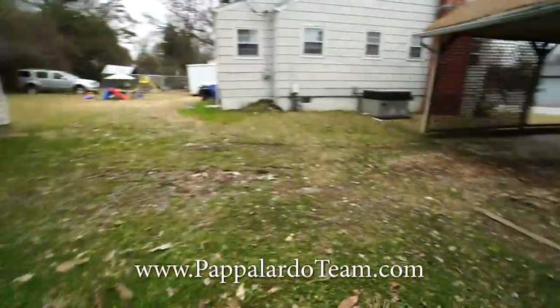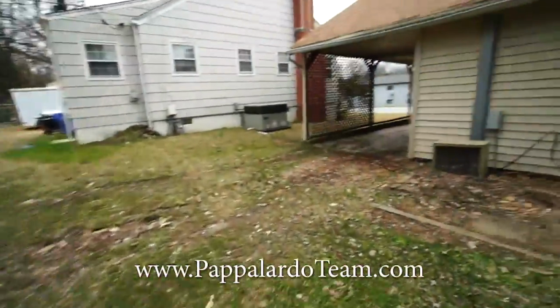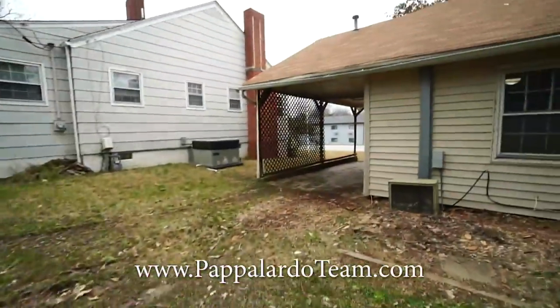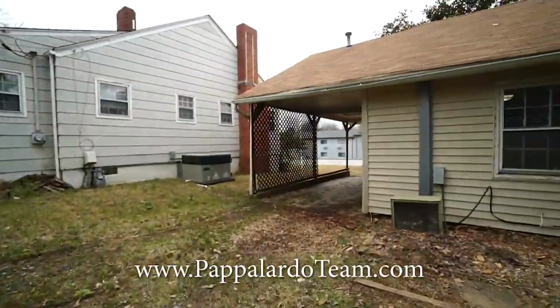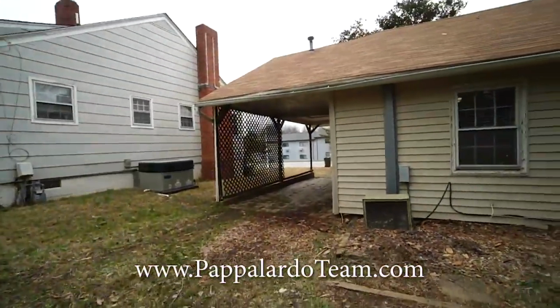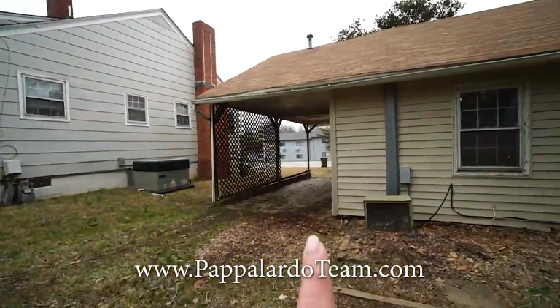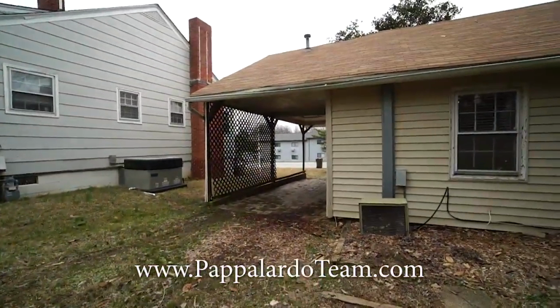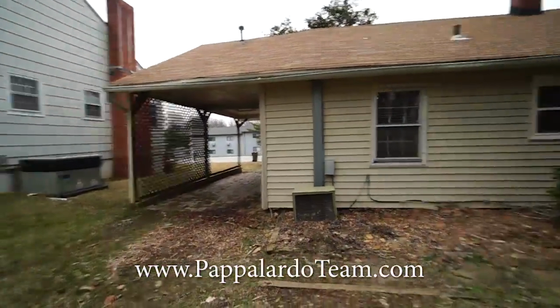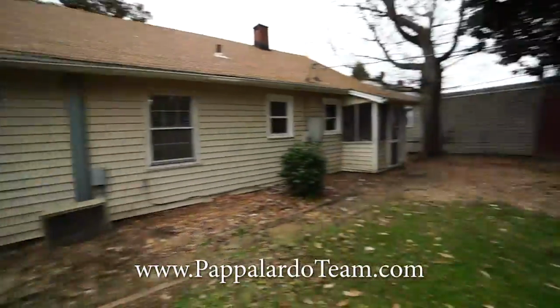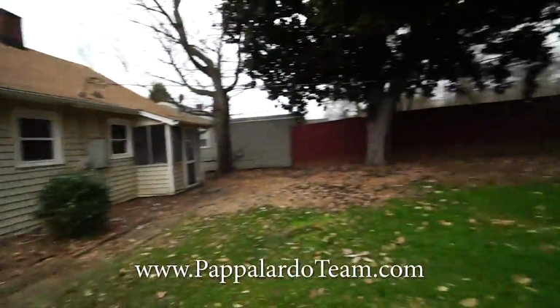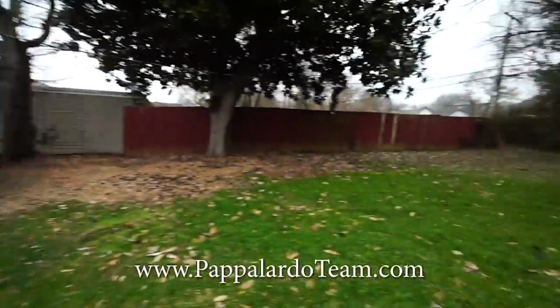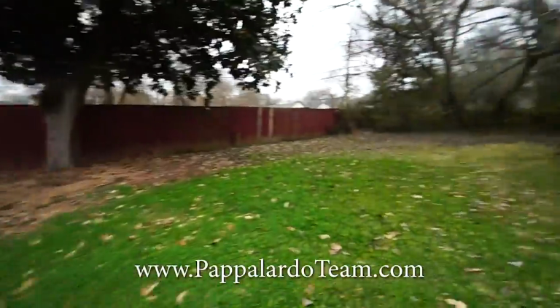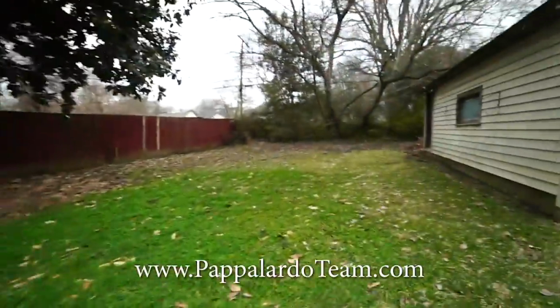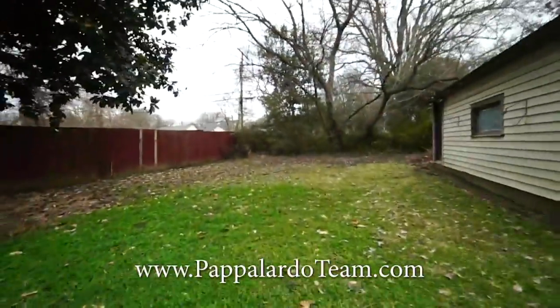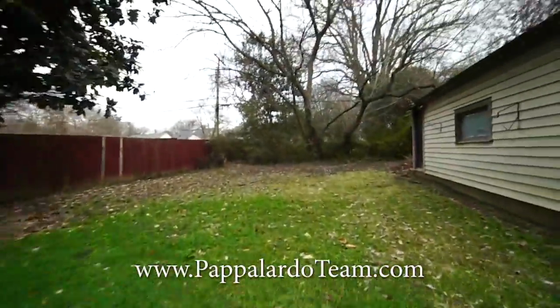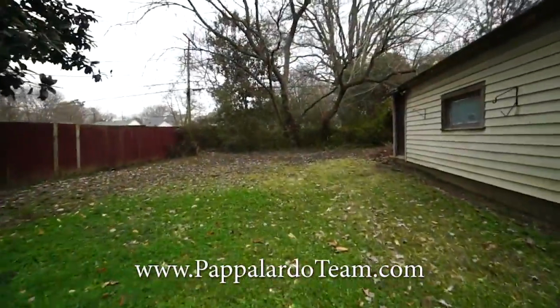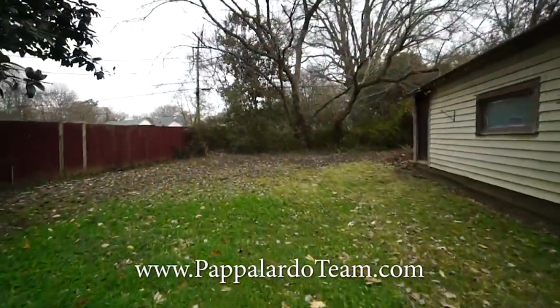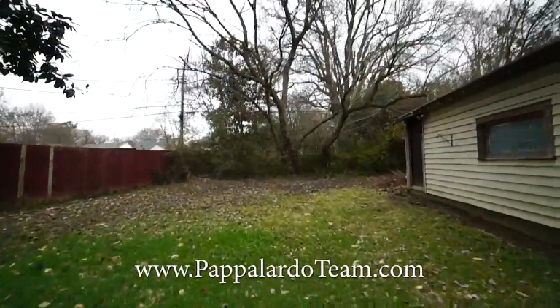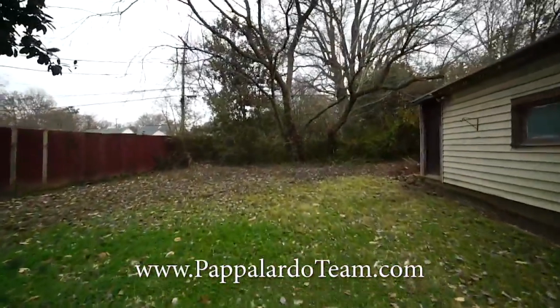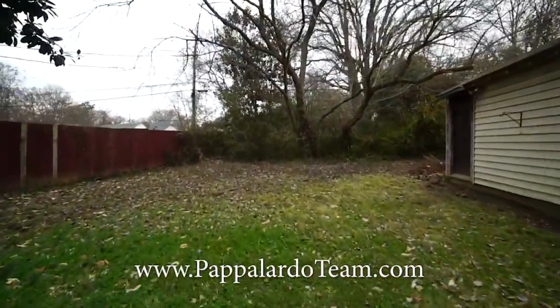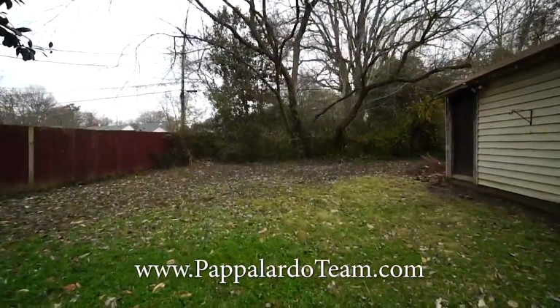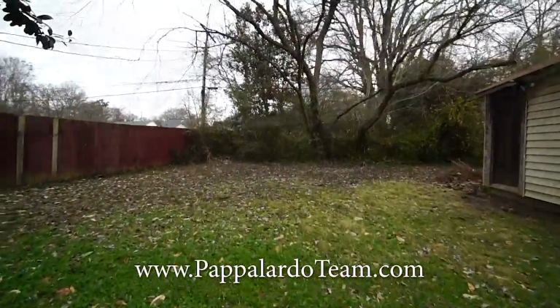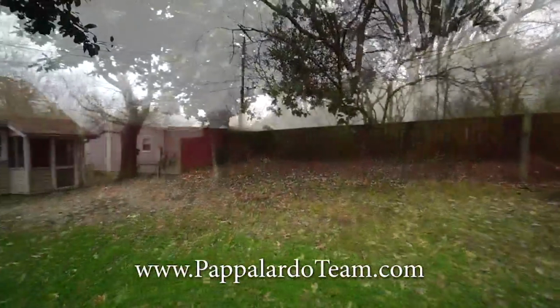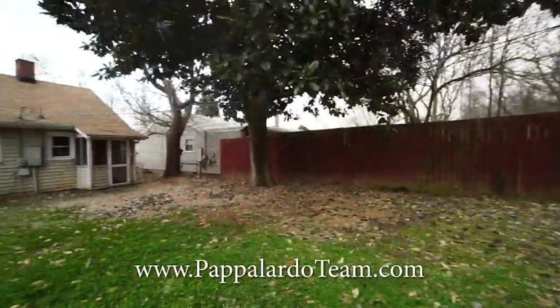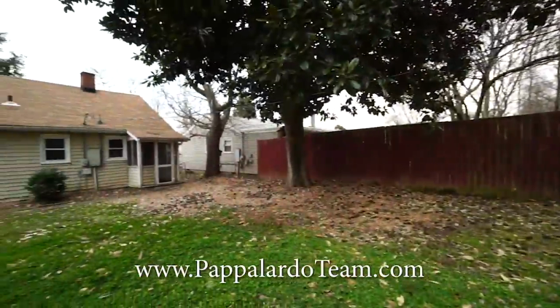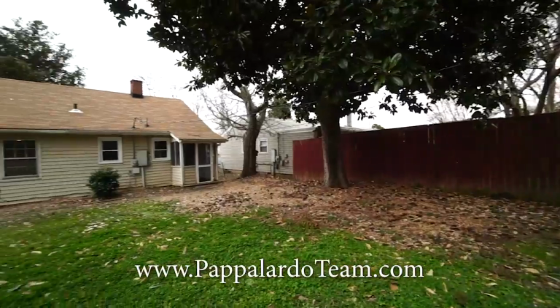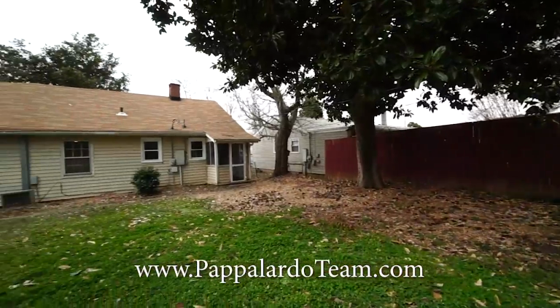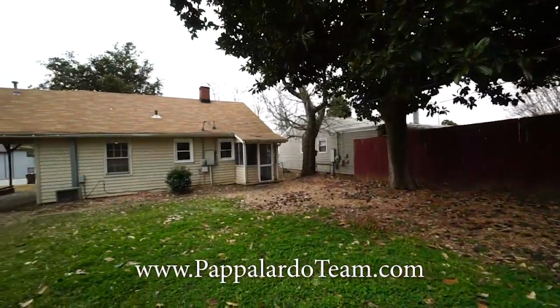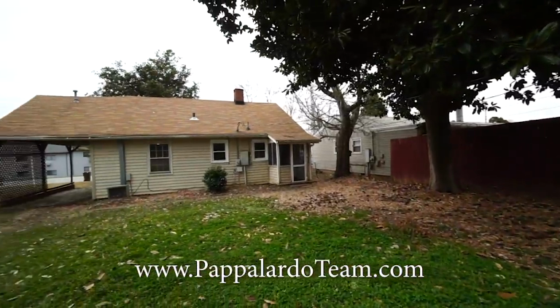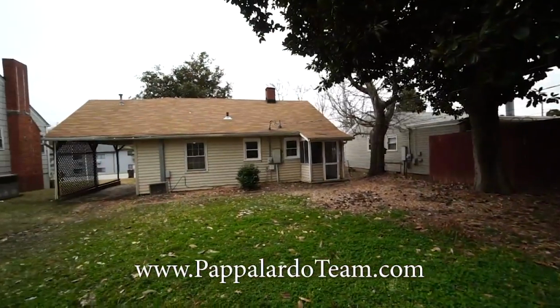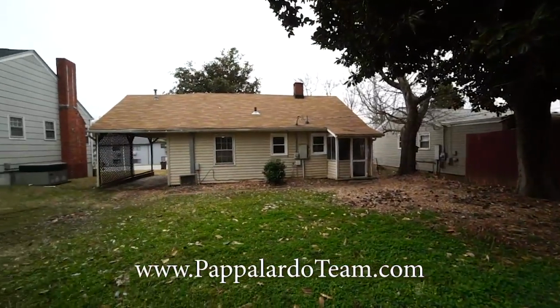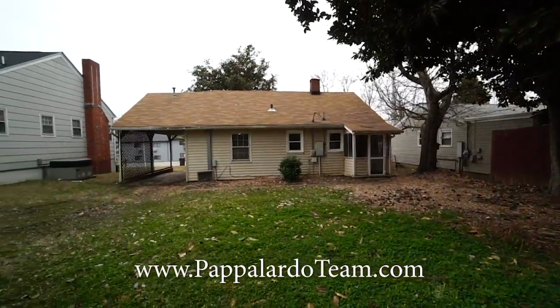And right there is your one car carport. Come back out into the yard just a little bit more, swinging back by the magnolia tree to look at the back of the house.